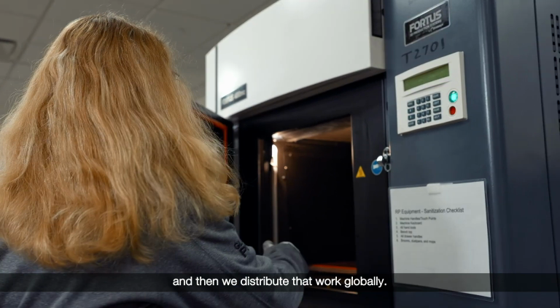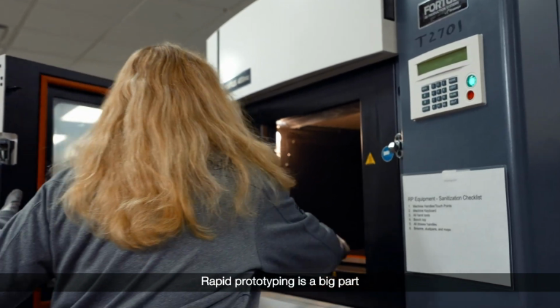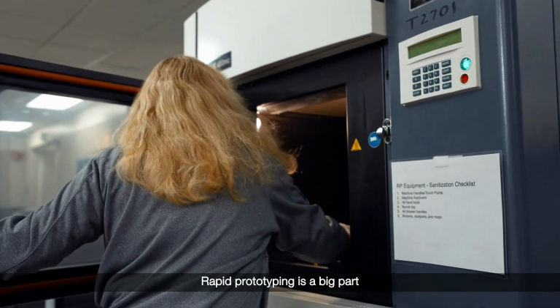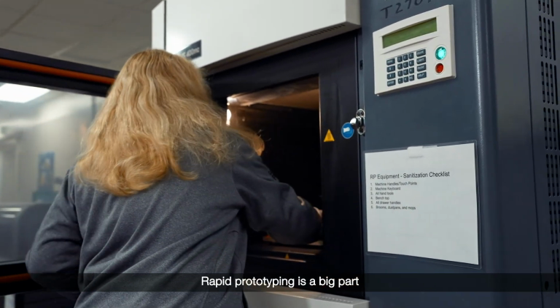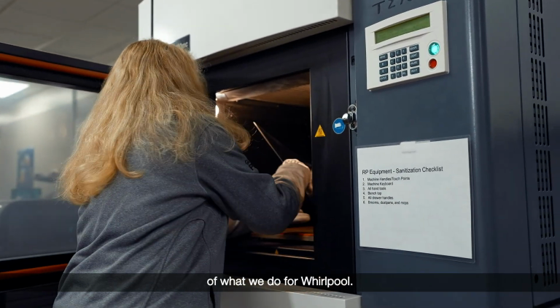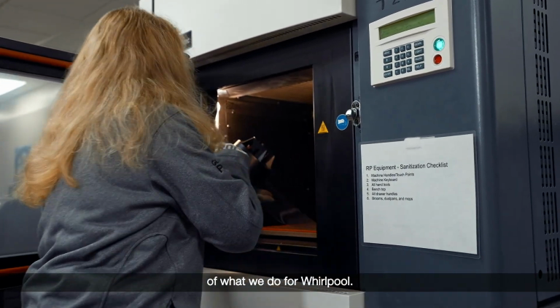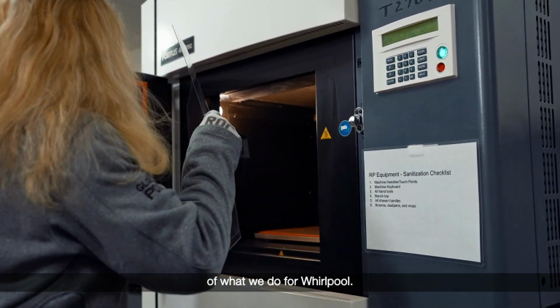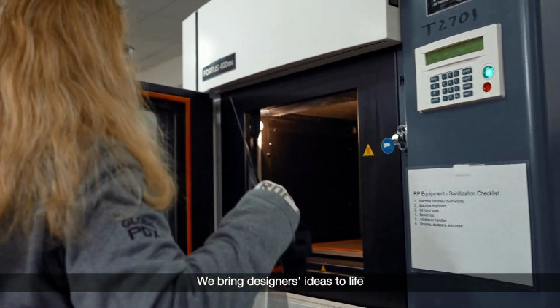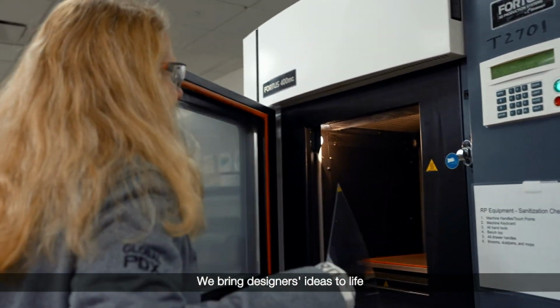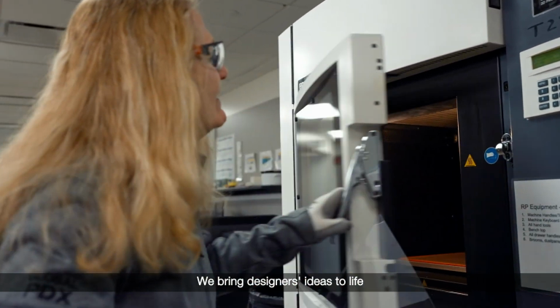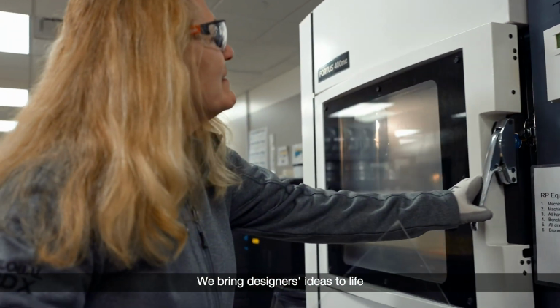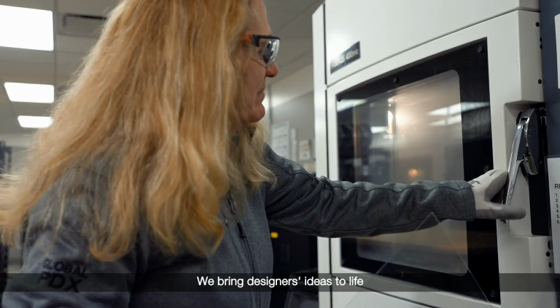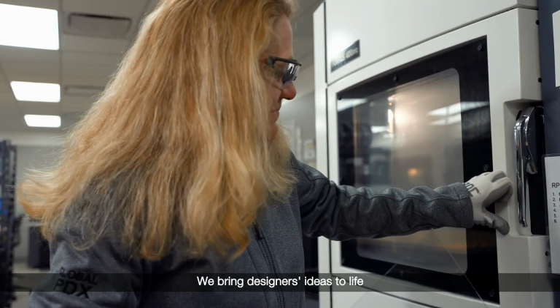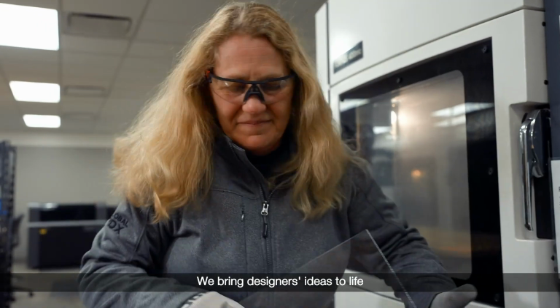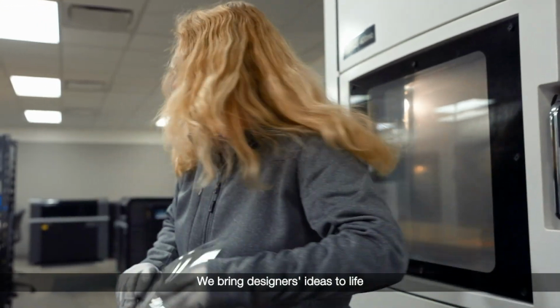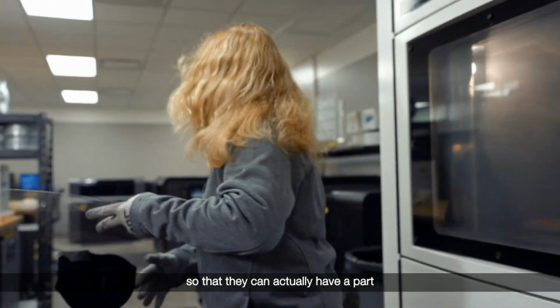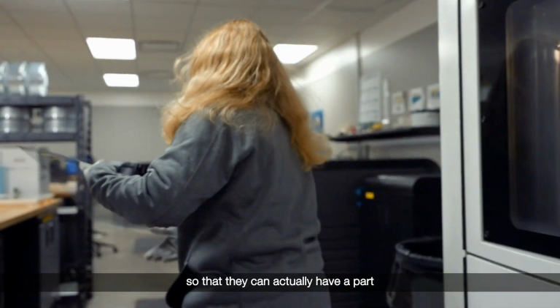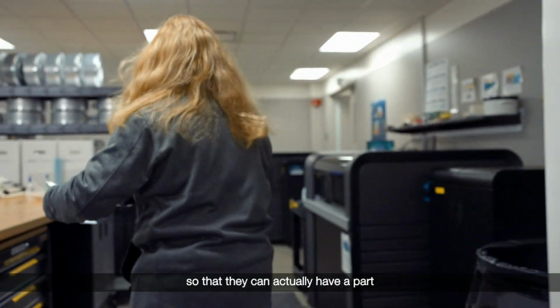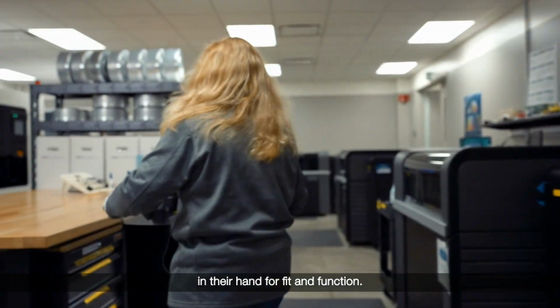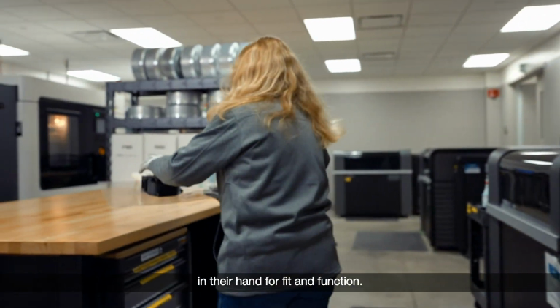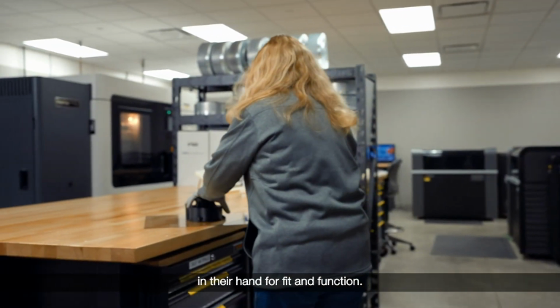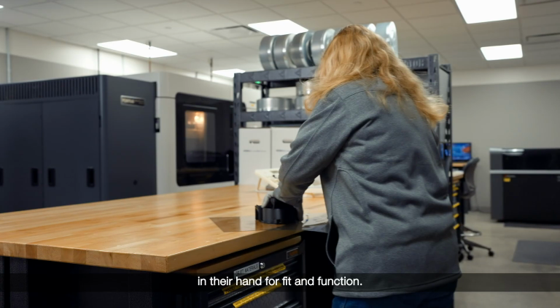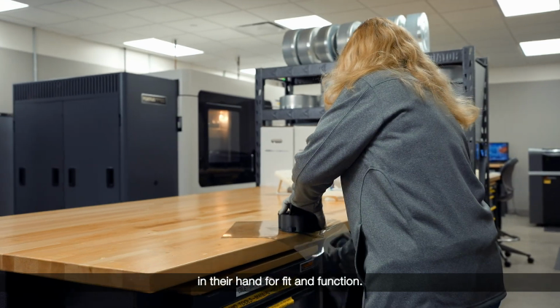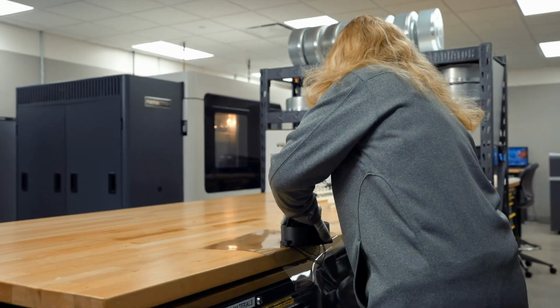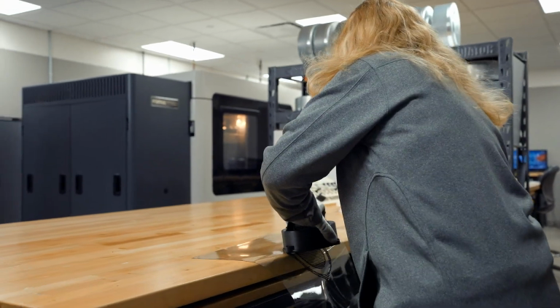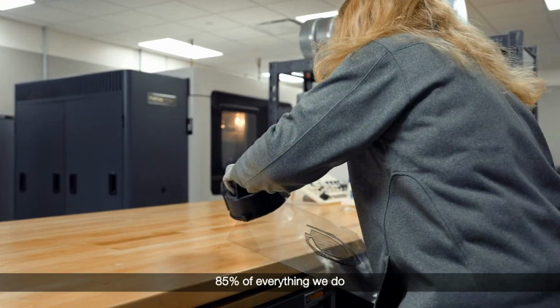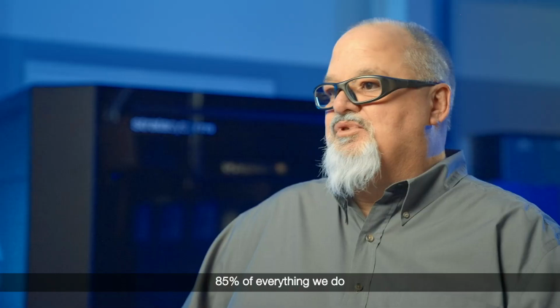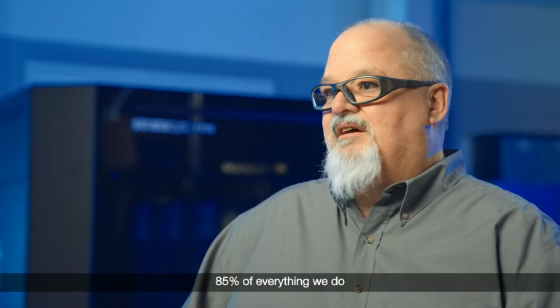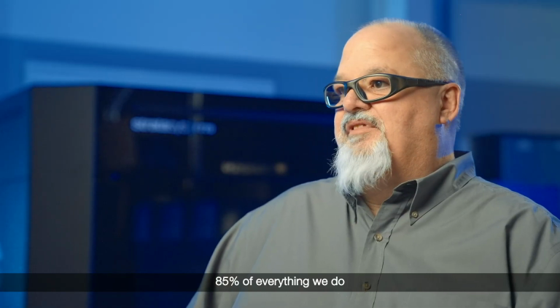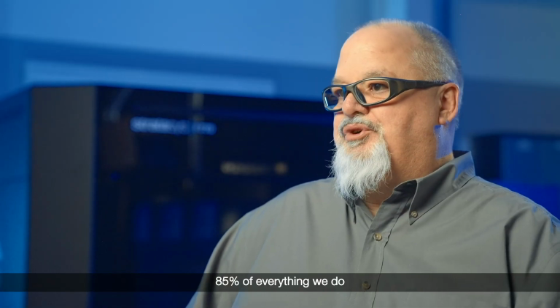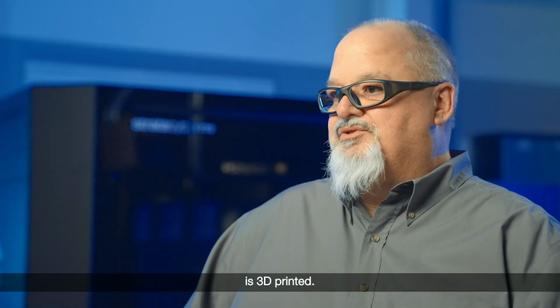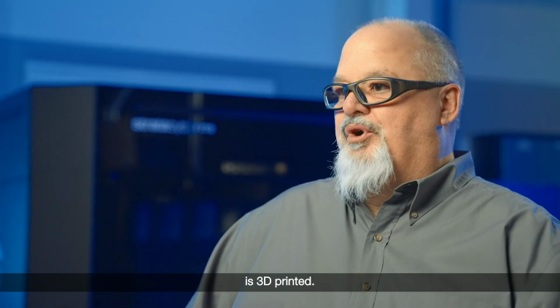Rapid prototyping is a big part of what we do for Whirlpool. We bring designers' ideas to life so that they can actually have a part in their hand for fit and function. 85% of everything we do is 3D printed.